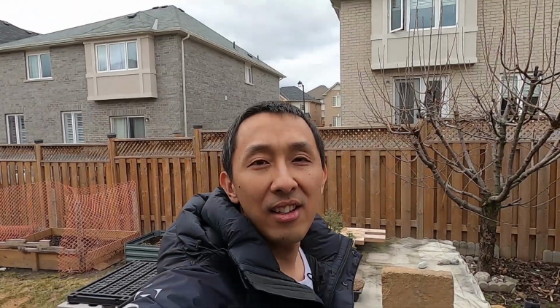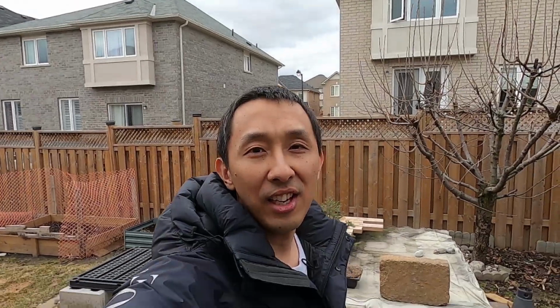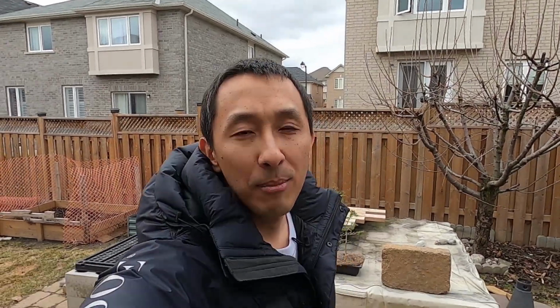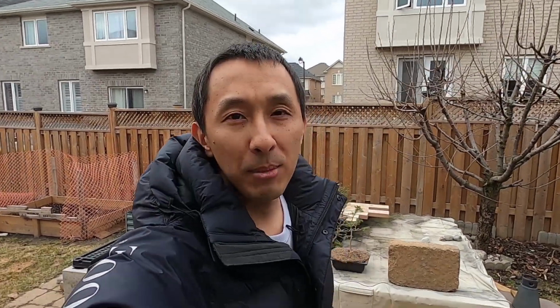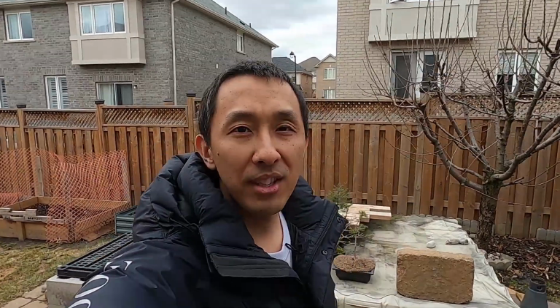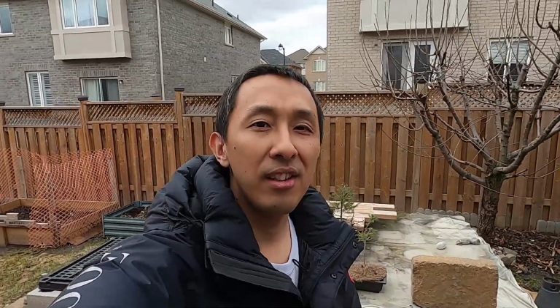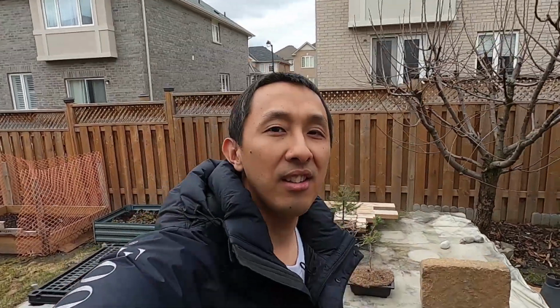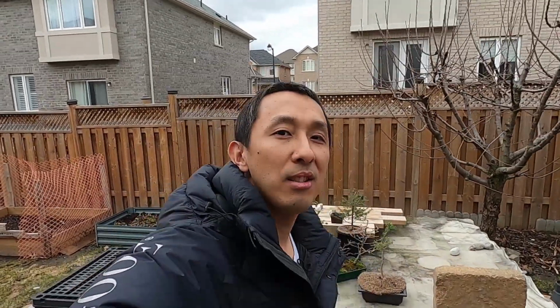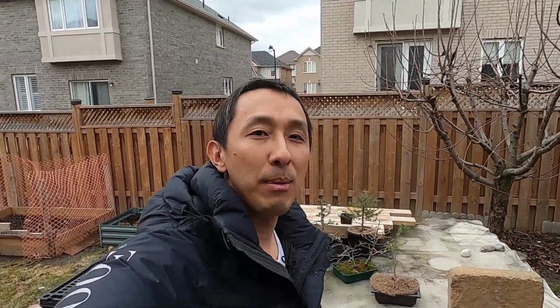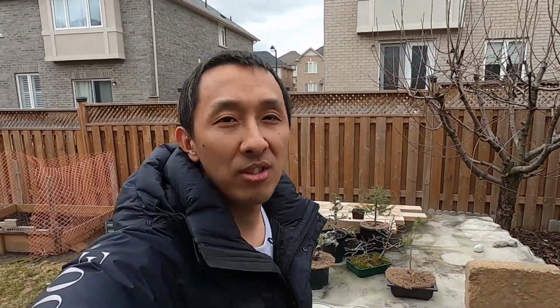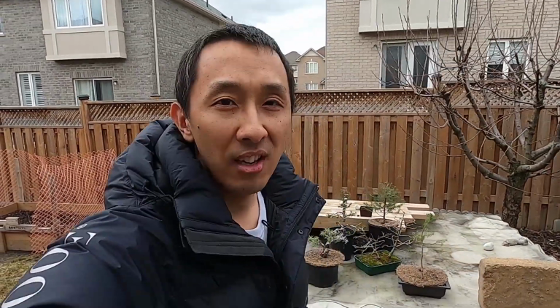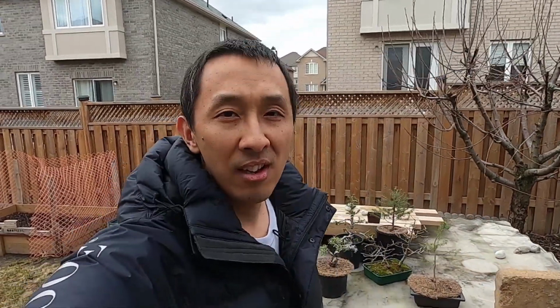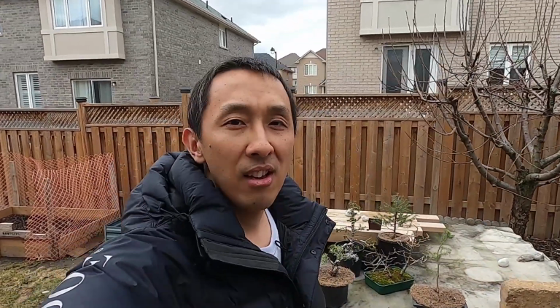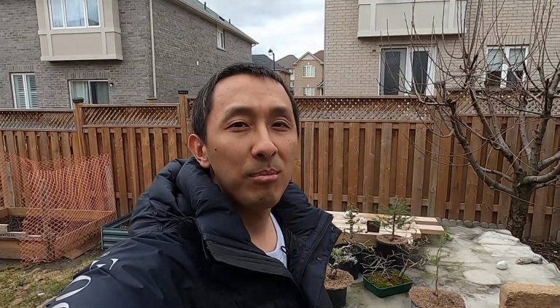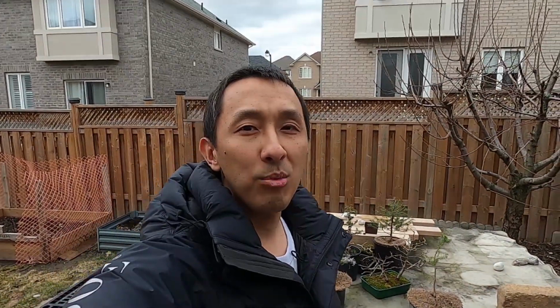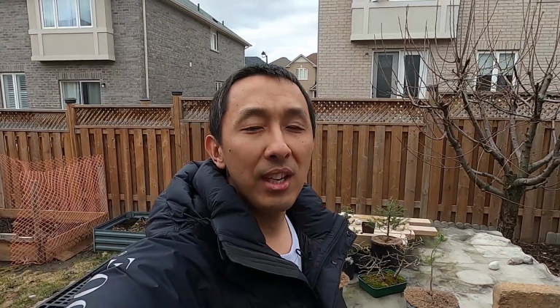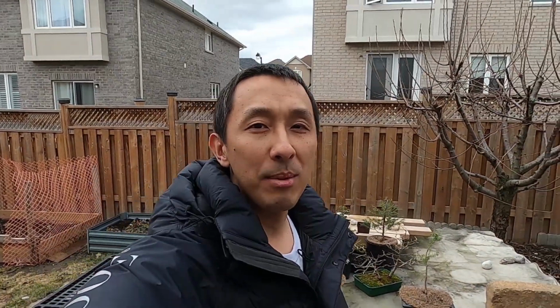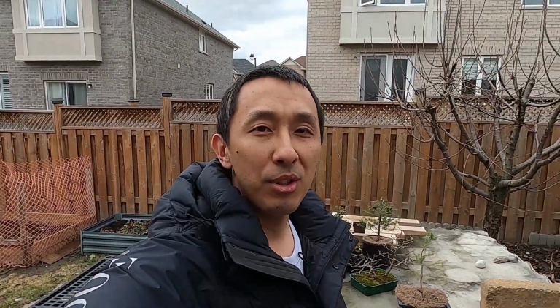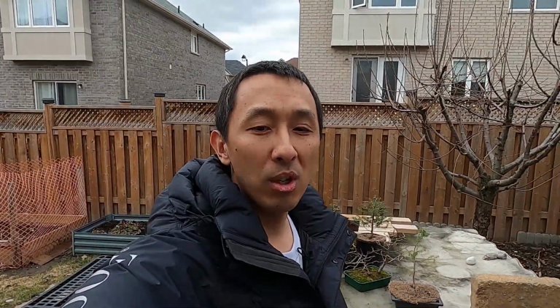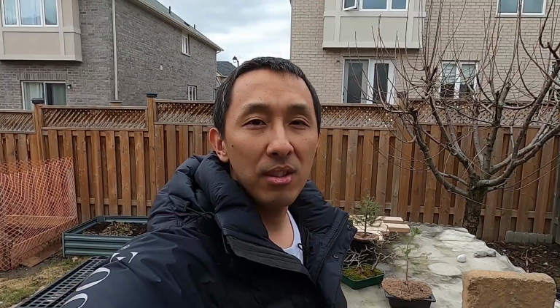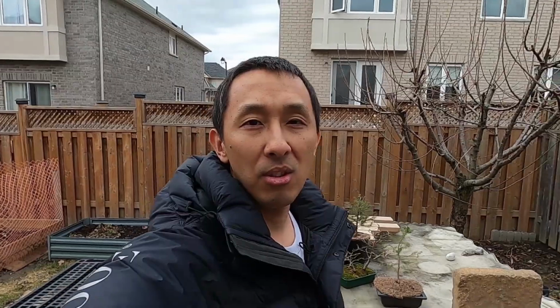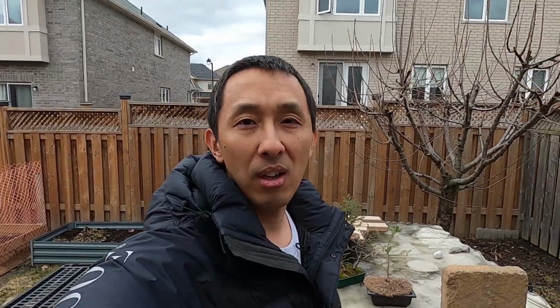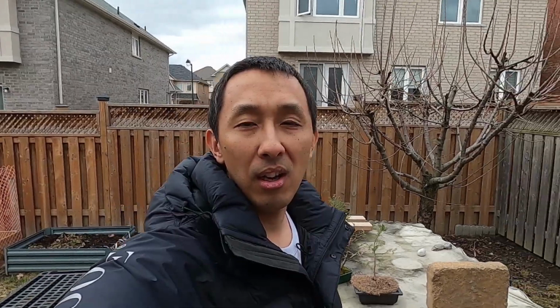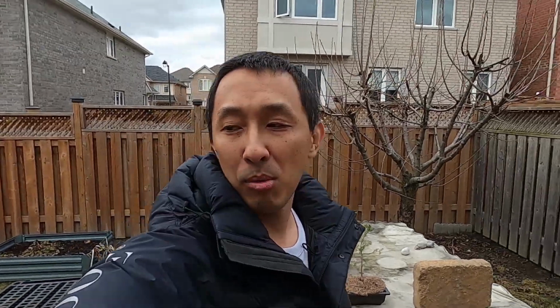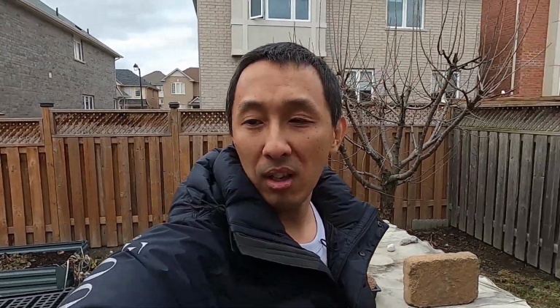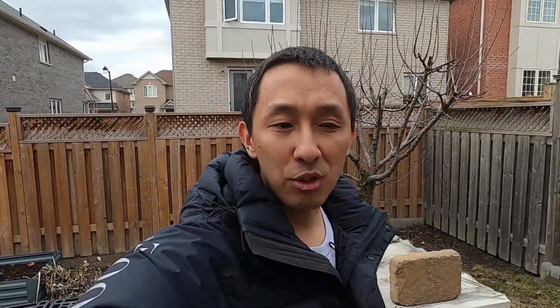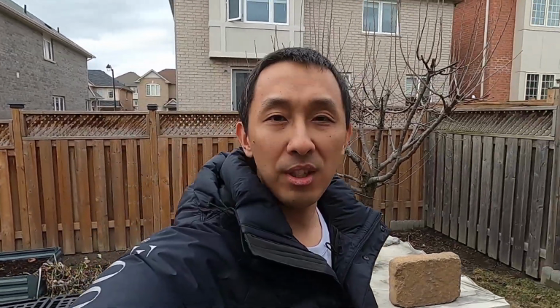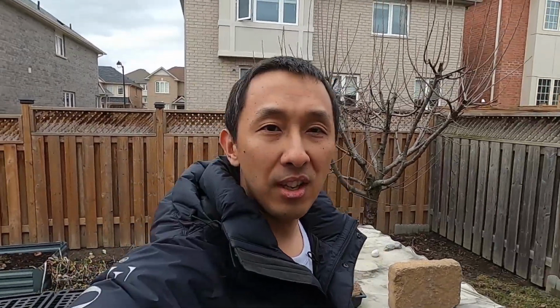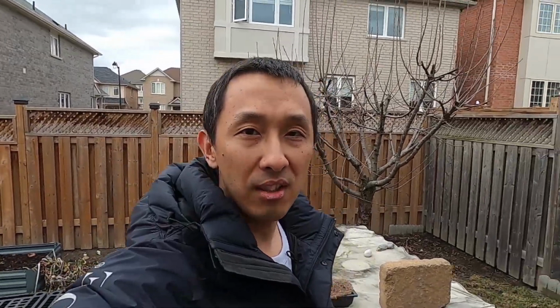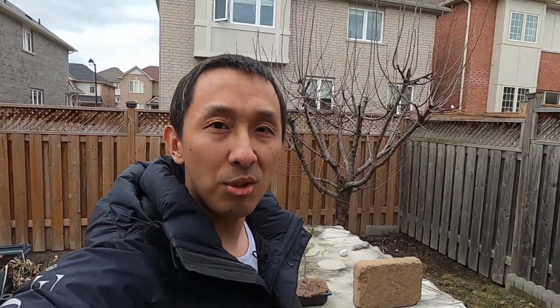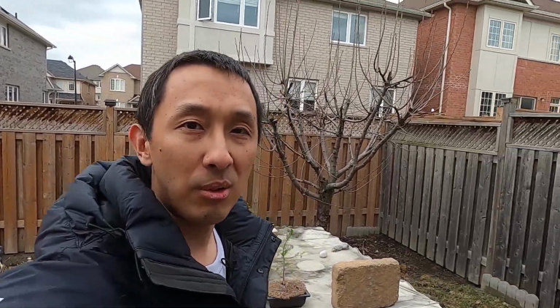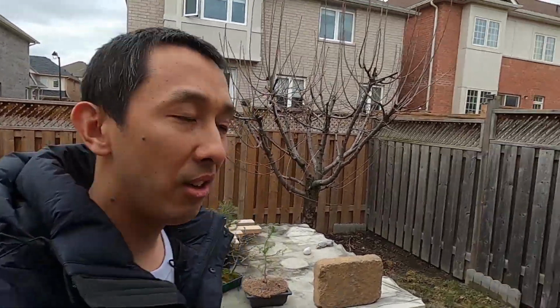Hi guys, my name is Zinn and this is Maybe Bonsai. This week it has been pretty warm, so I brought a lot of trees outside. I'll show you that right now.